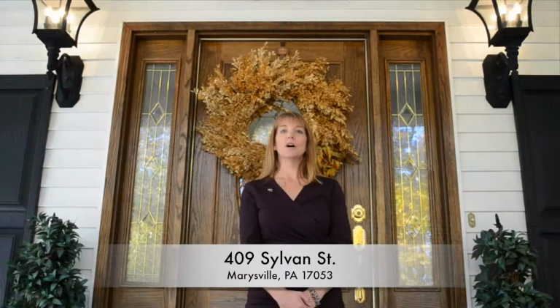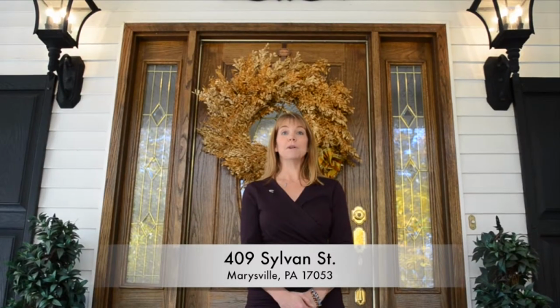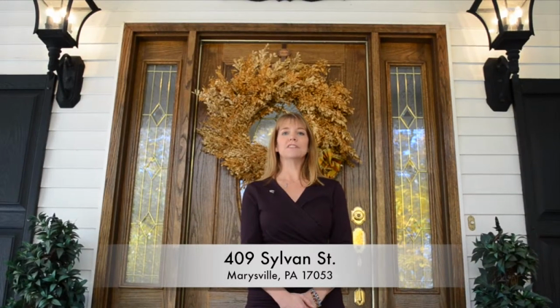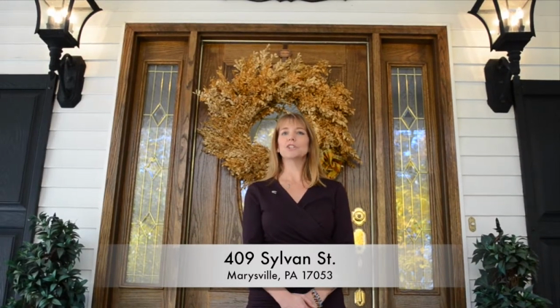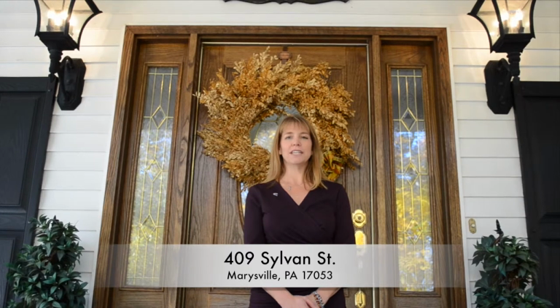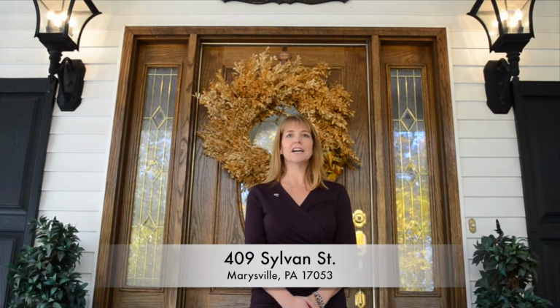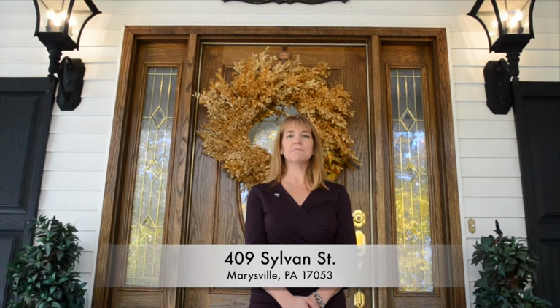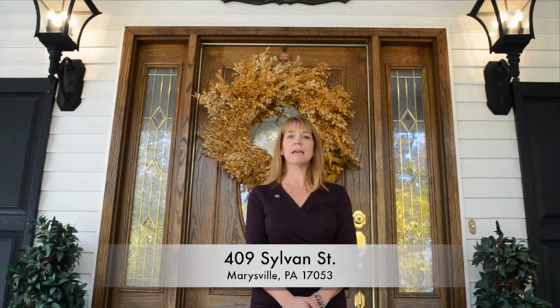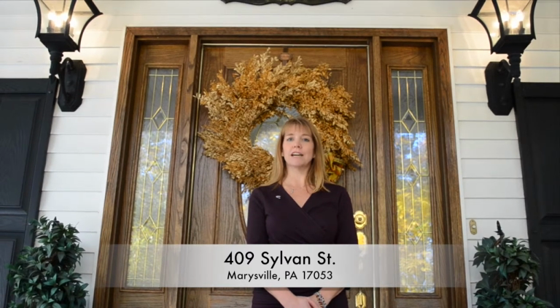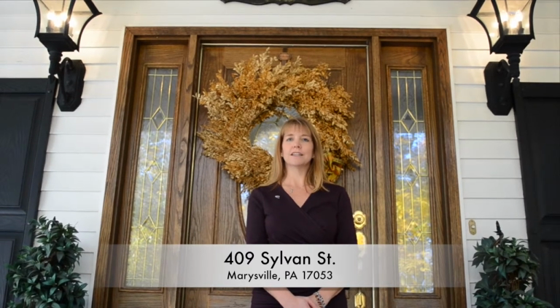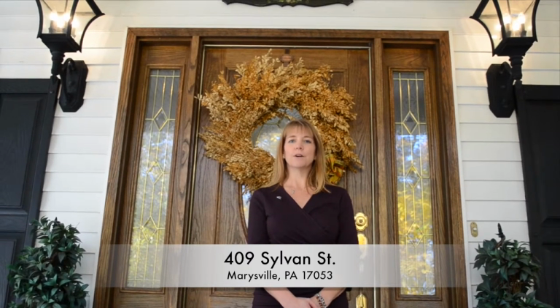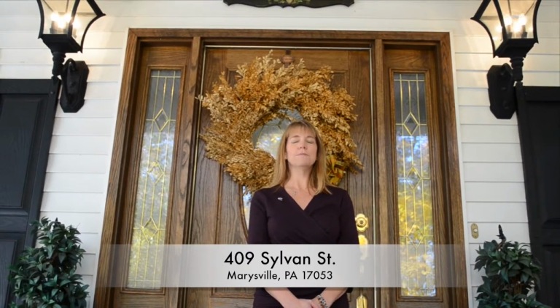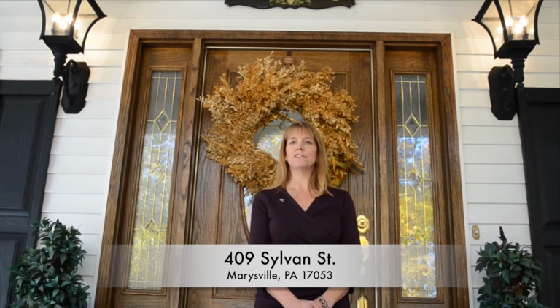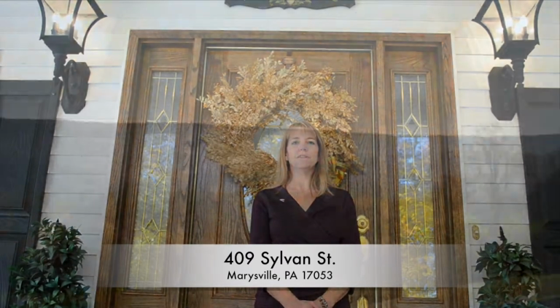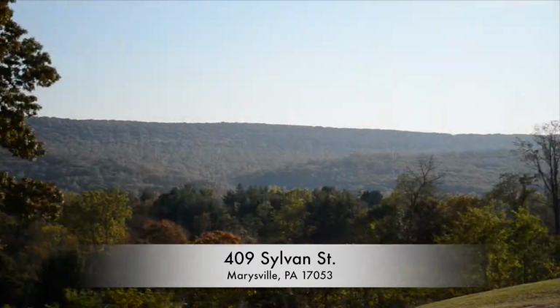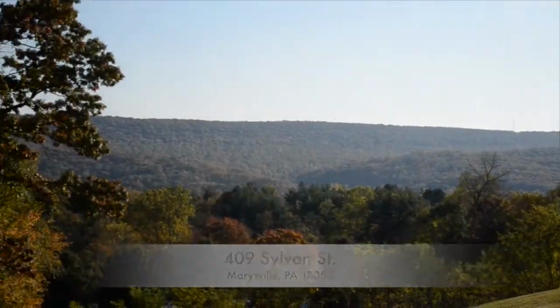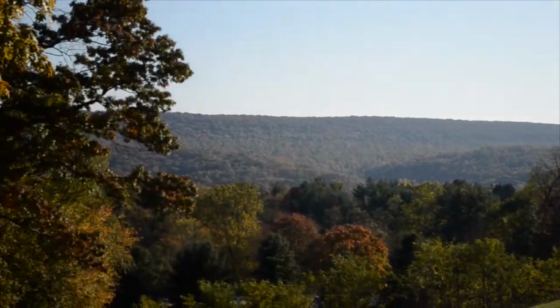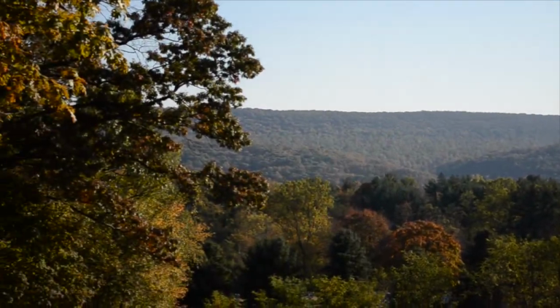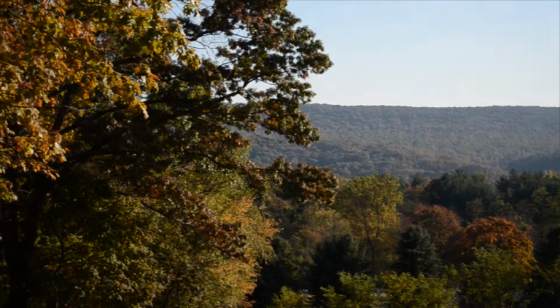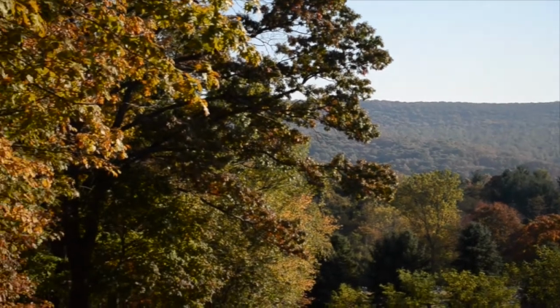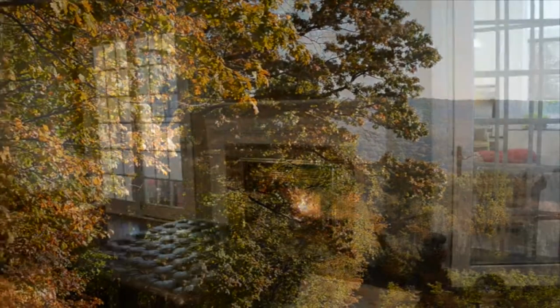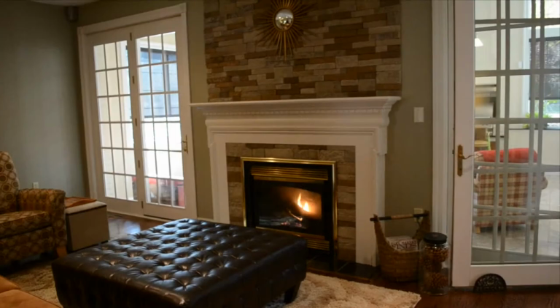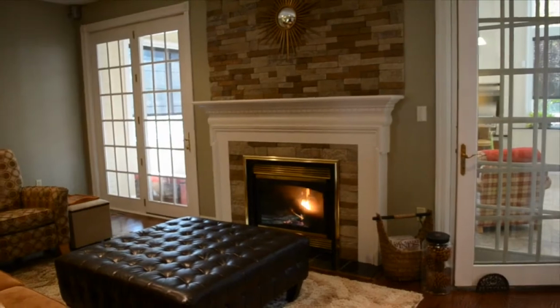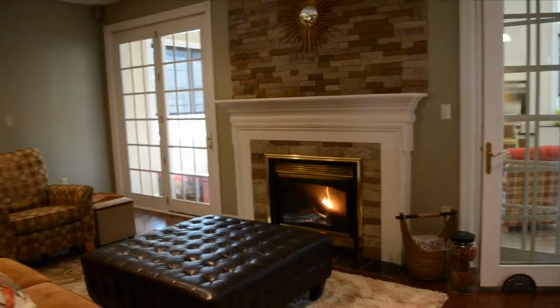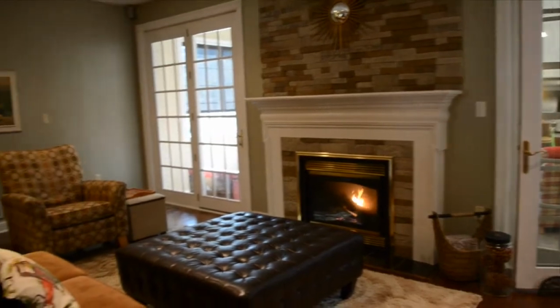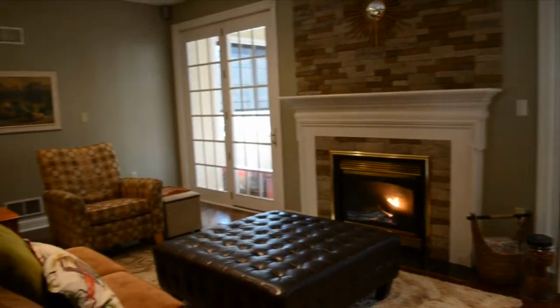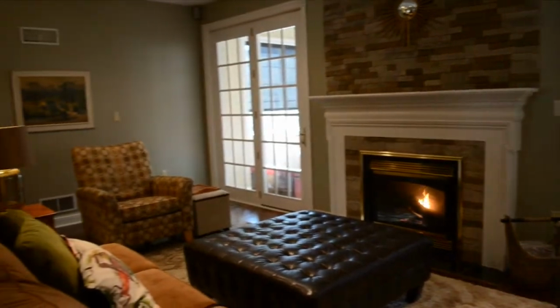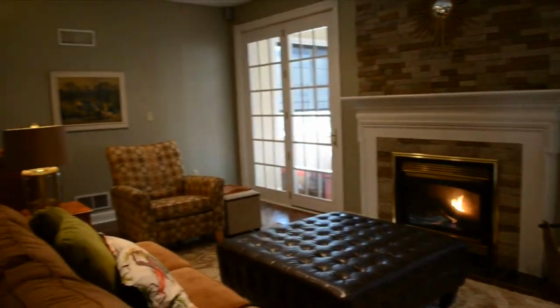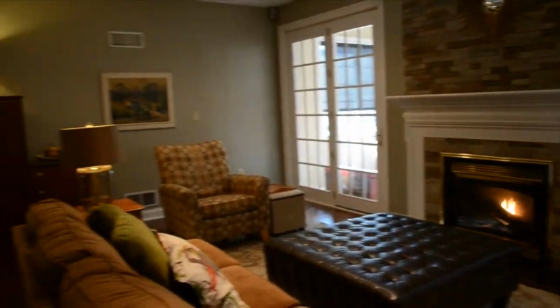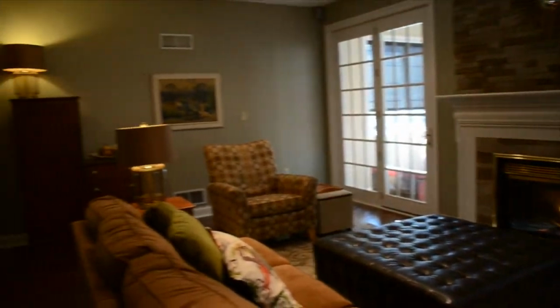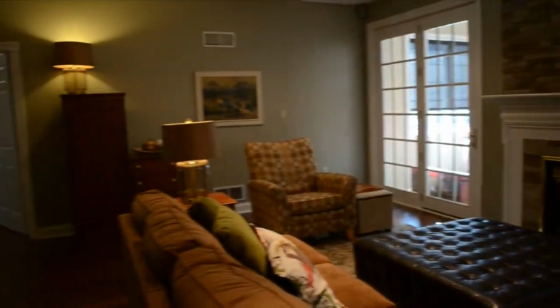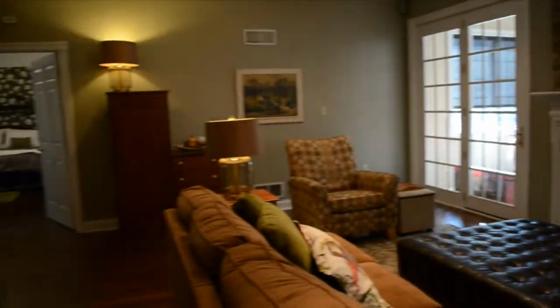Welcome to this luxurious custom-built Cape Cod with a beautiful view of the mountains, just minutes away from Harrisburg. Spend your winter nights in this cozy living room featuring a gas fireplace.